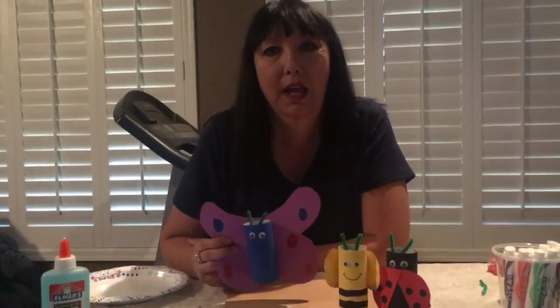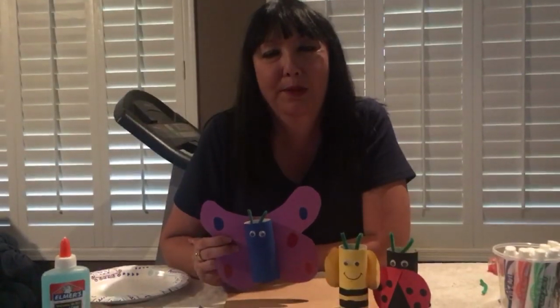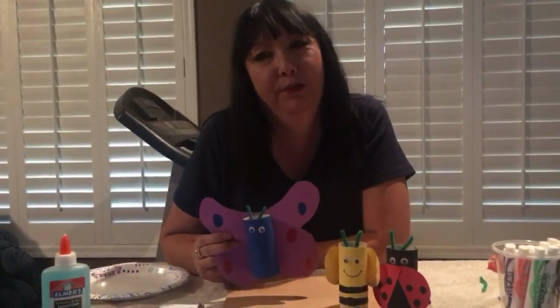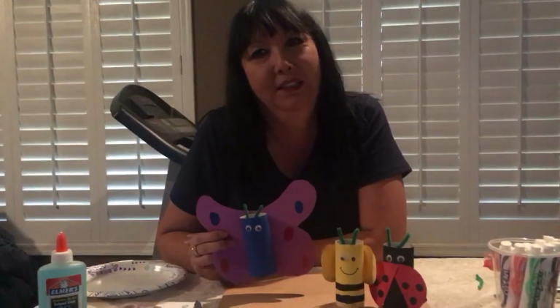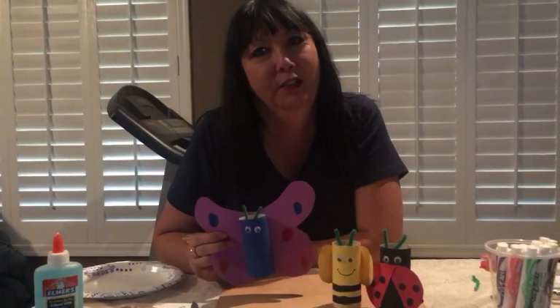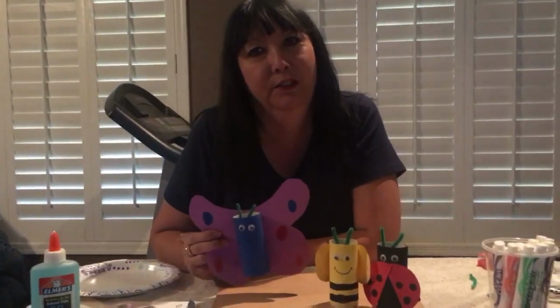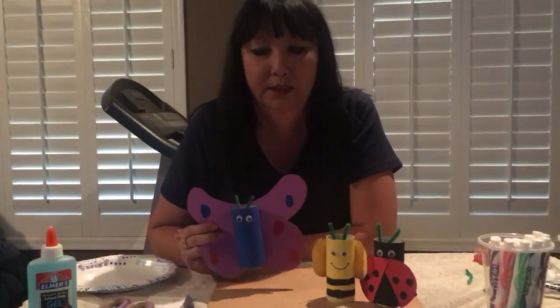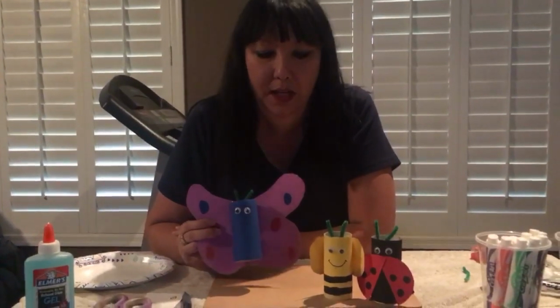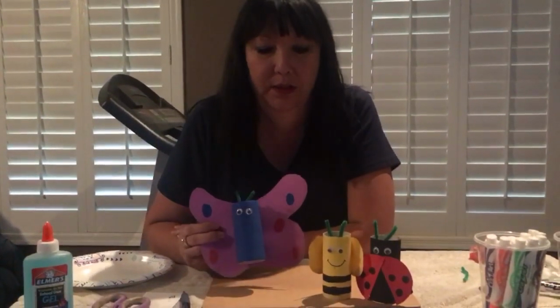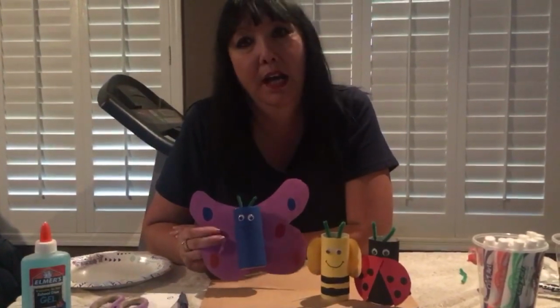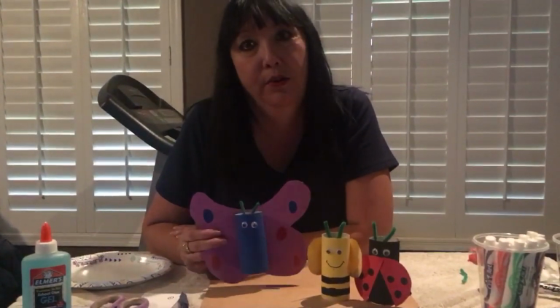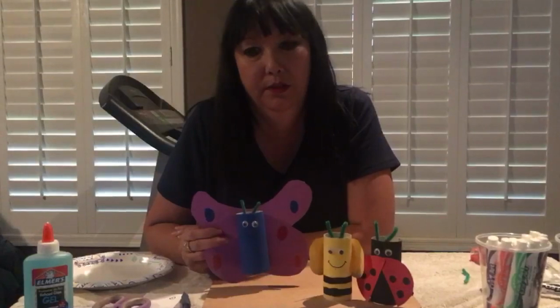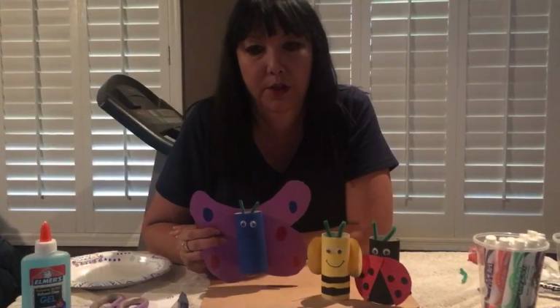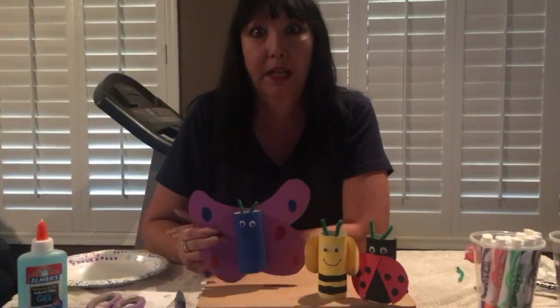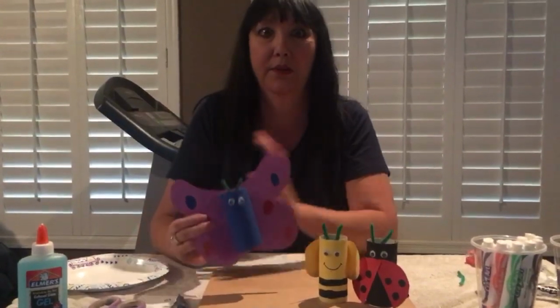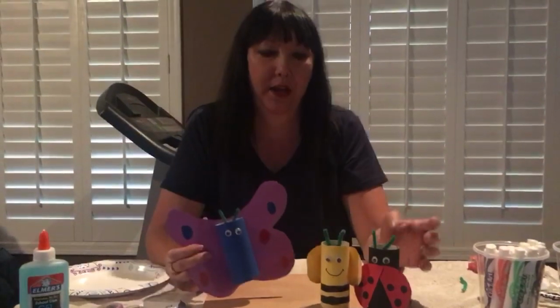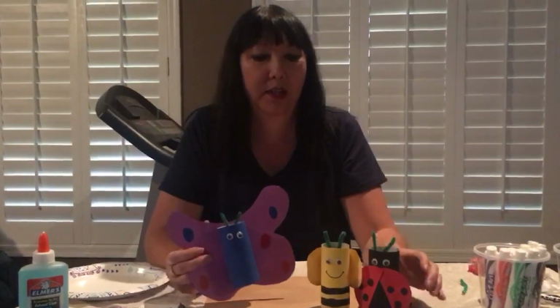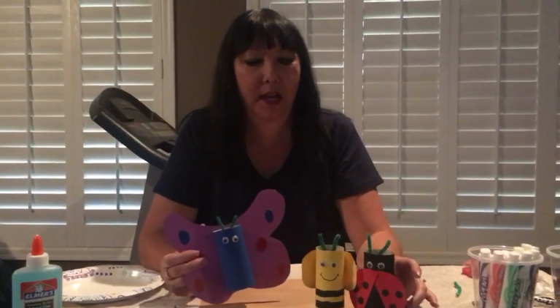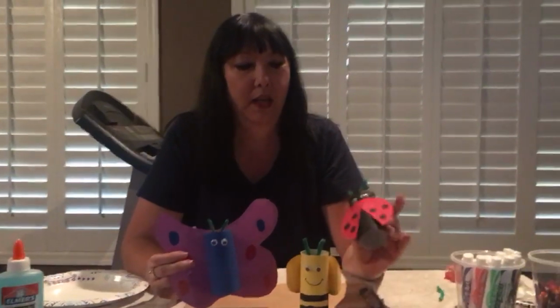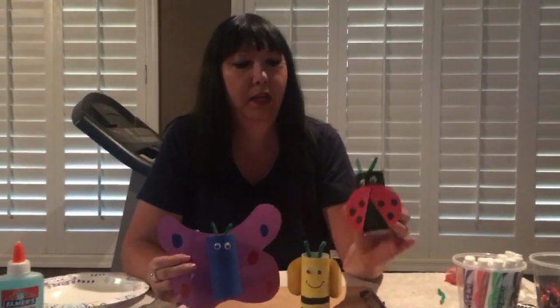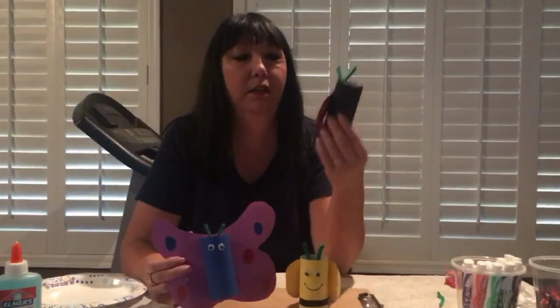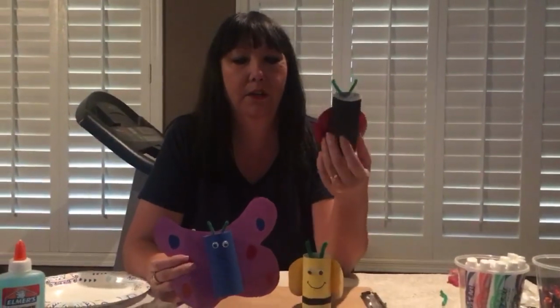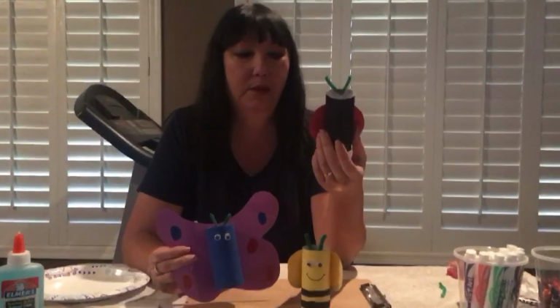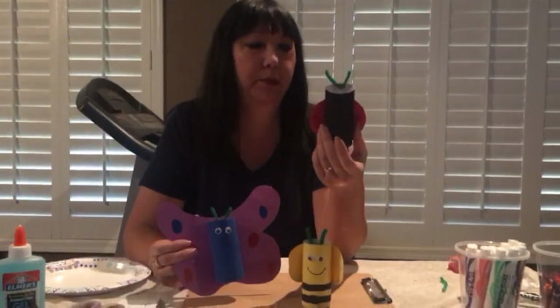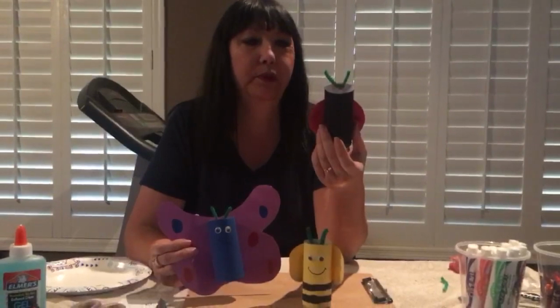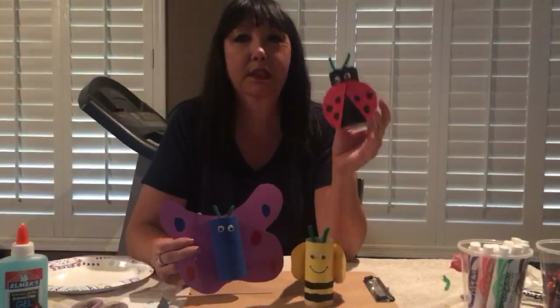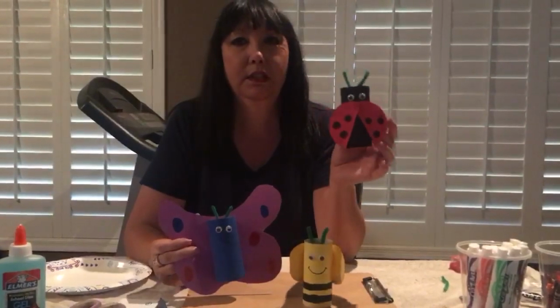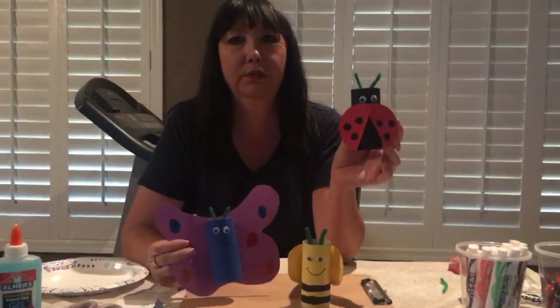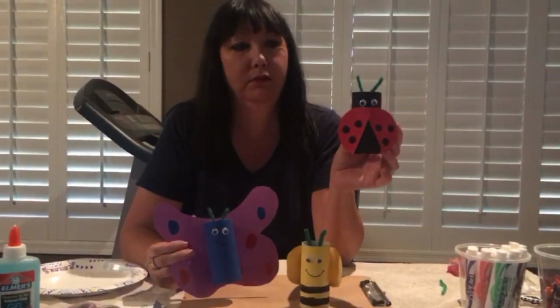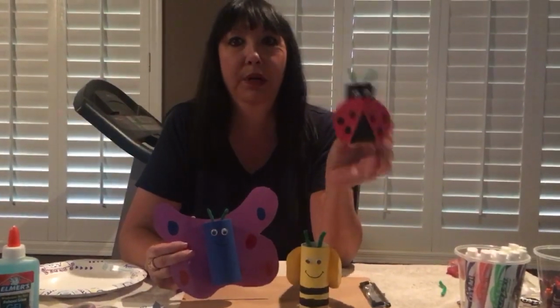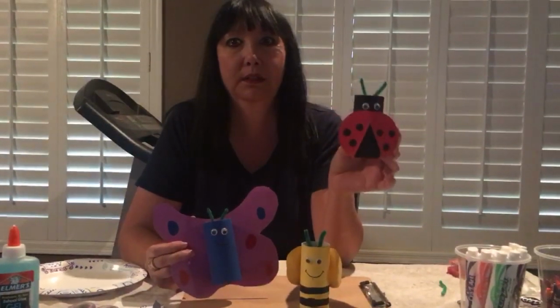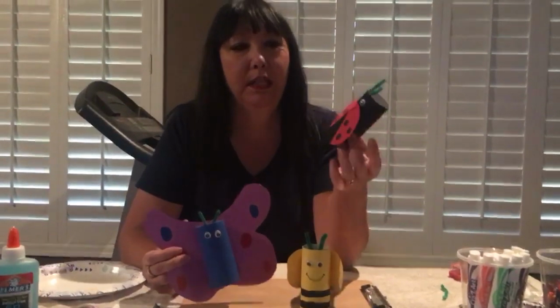Hi Benjamin Franklin Charter School students. I am going to show you the next craft we have, made out of toilet paper rolls — little bugs, insects.